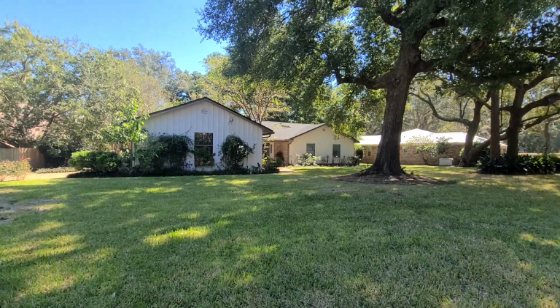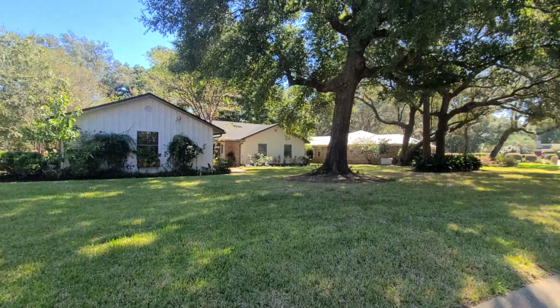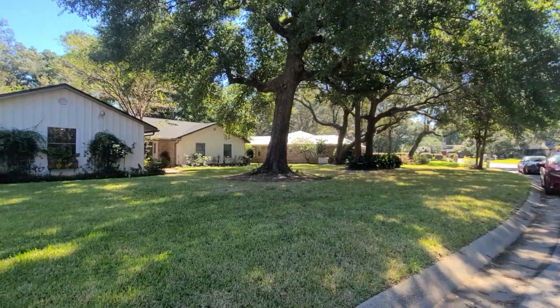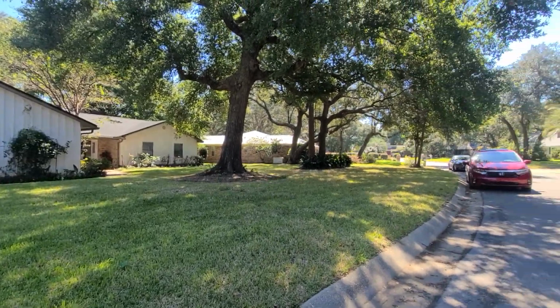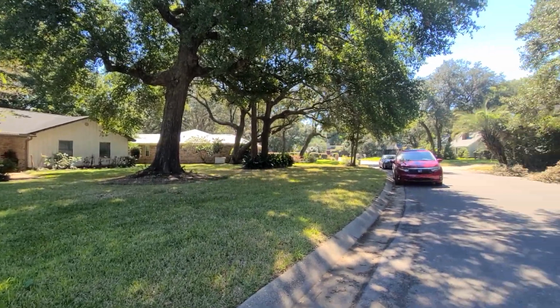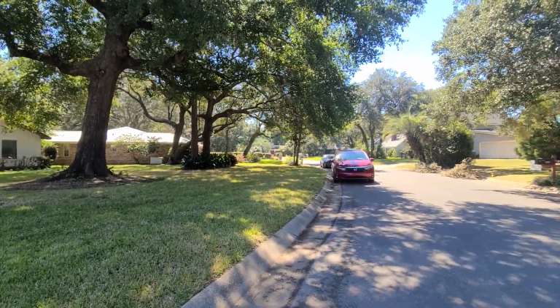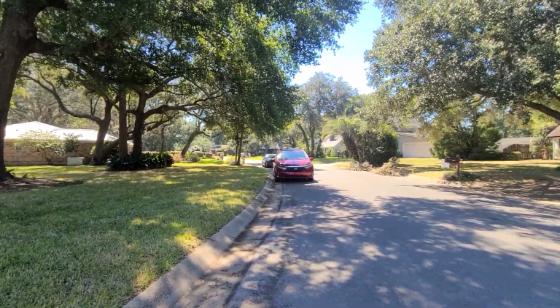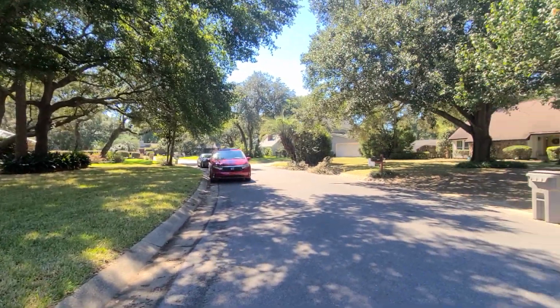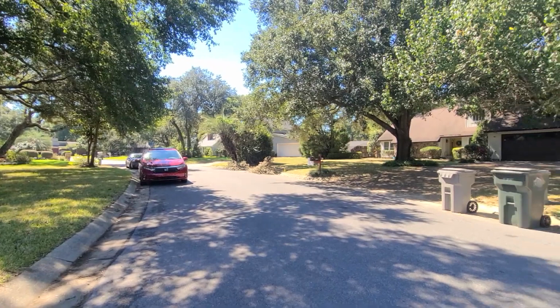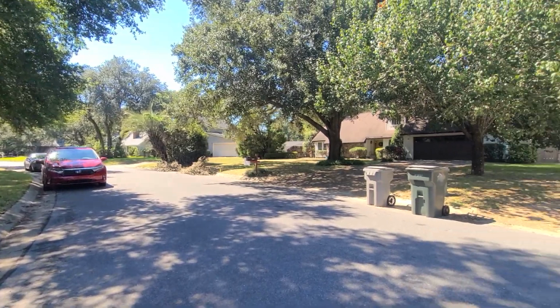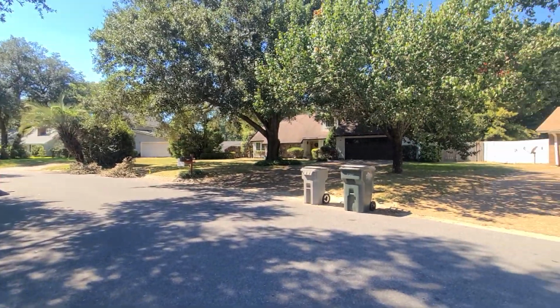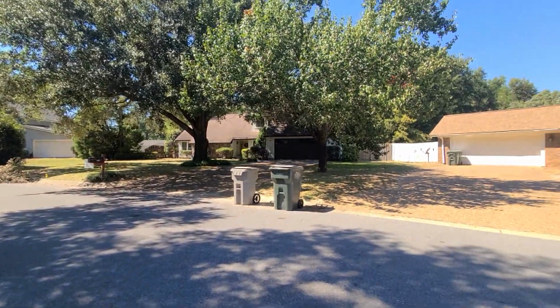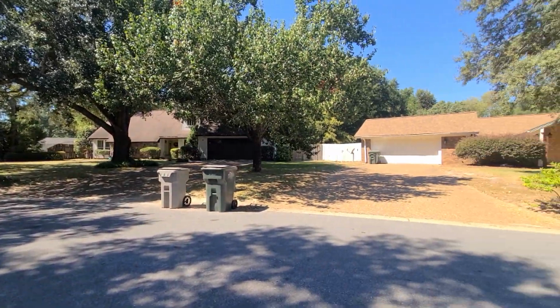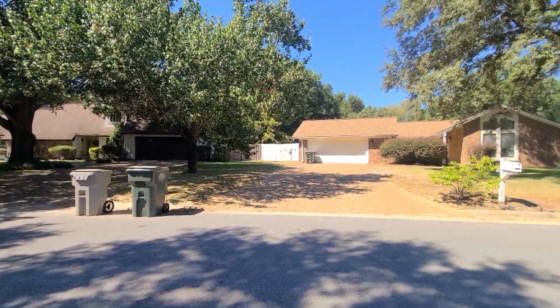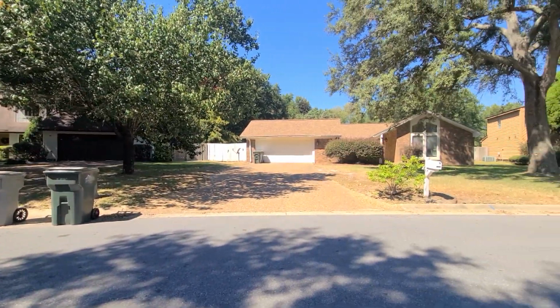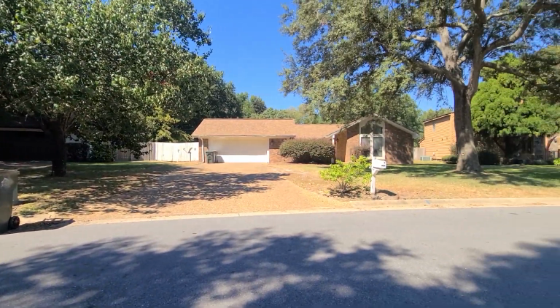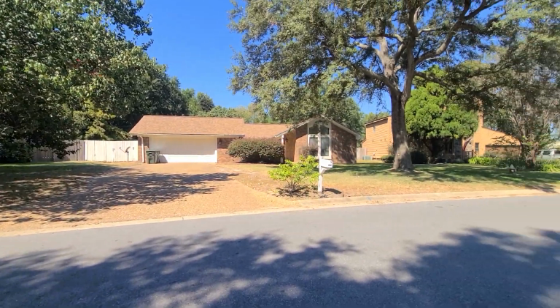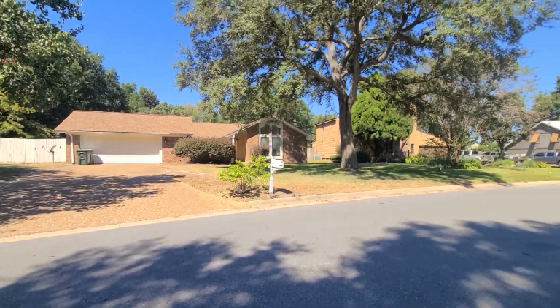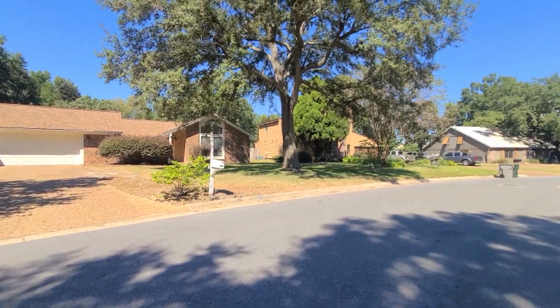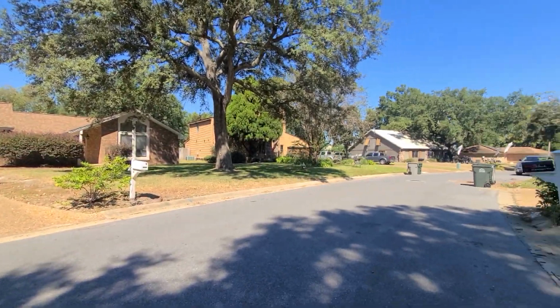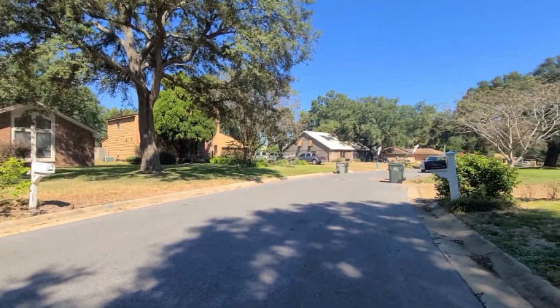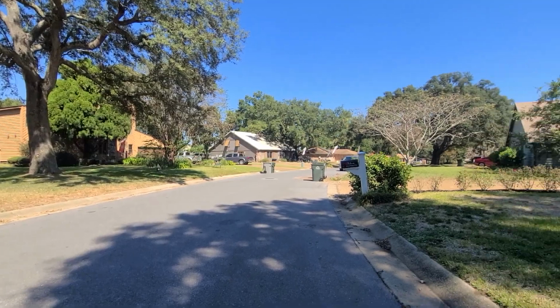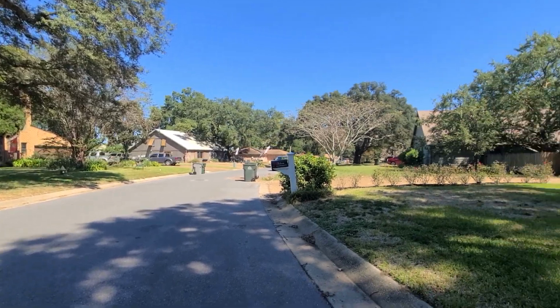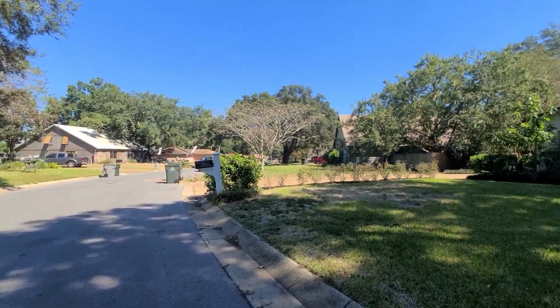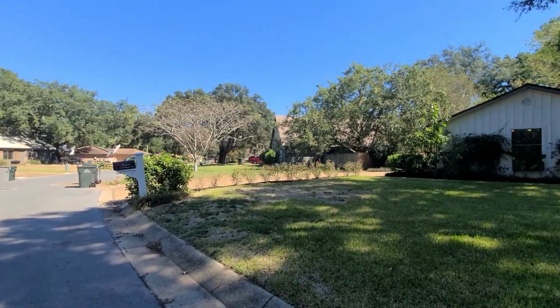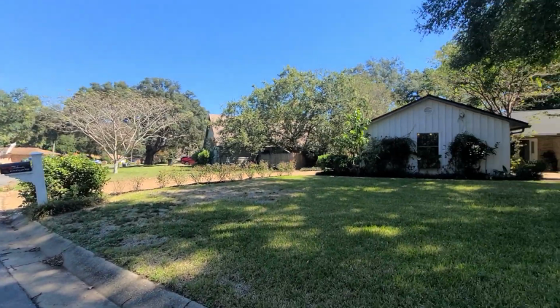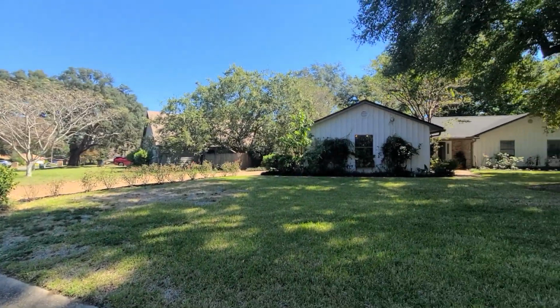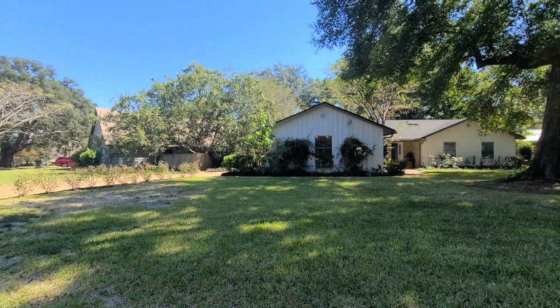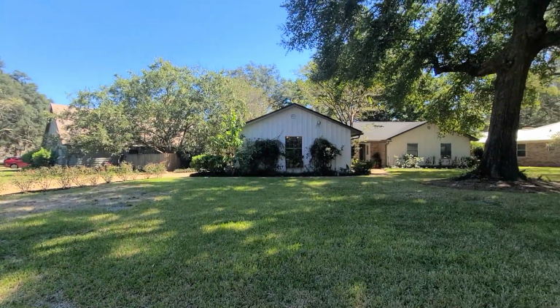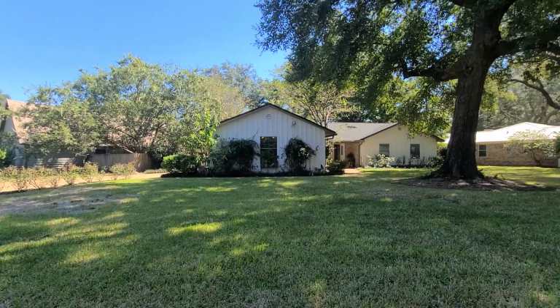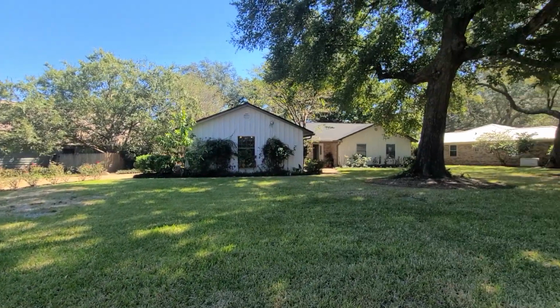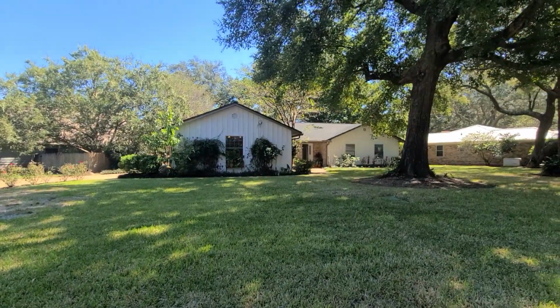Welcome to 4516 Whisper Way in Pensacola, Florida. This three bedroom, two bathroom home is just under 2,000 square feet and it has so many wonderfully new completed renovations that have been done to the home.